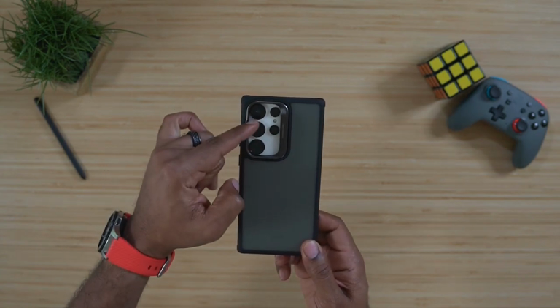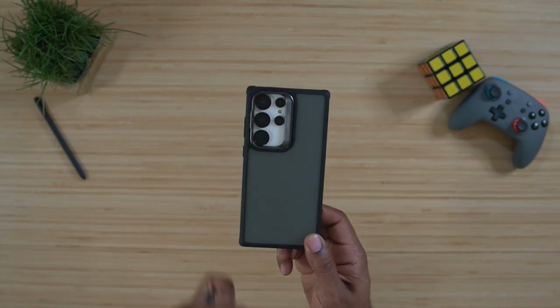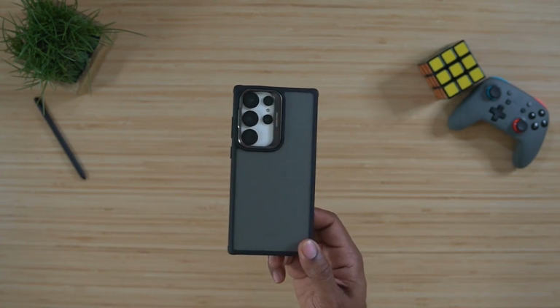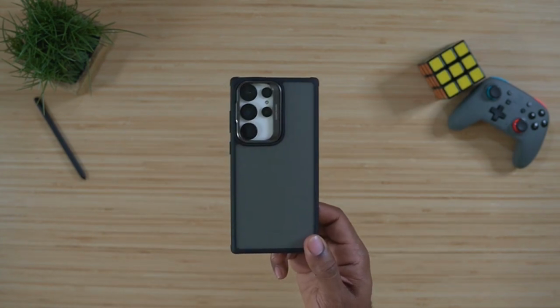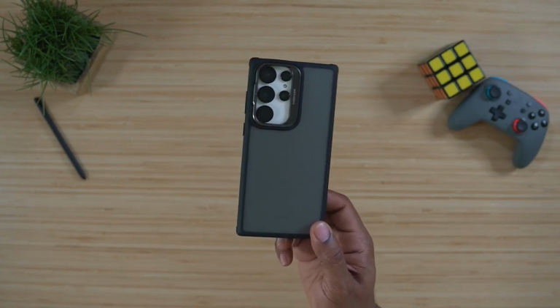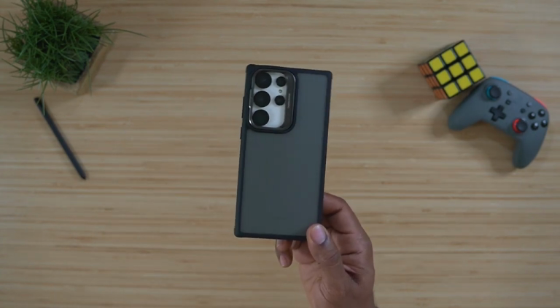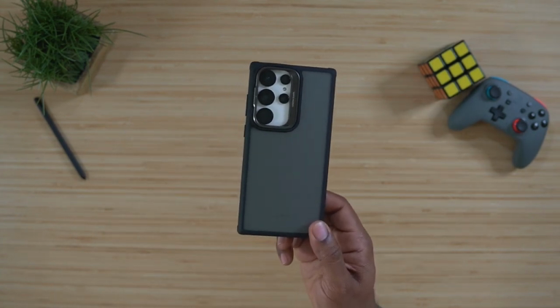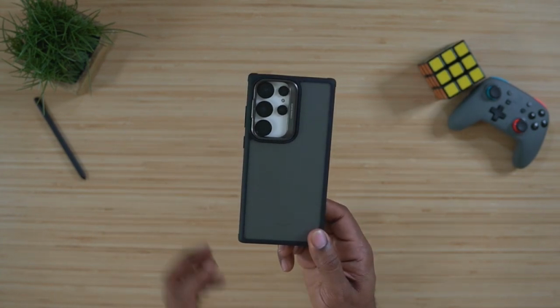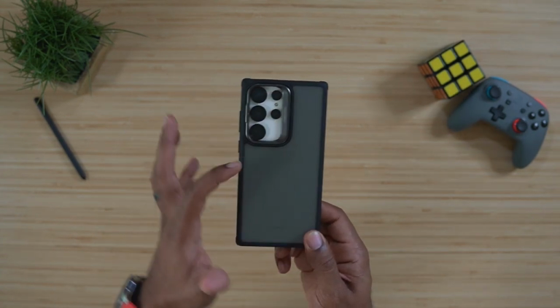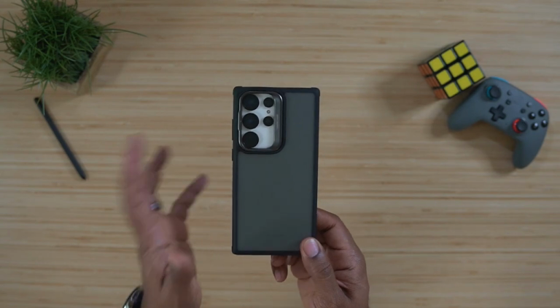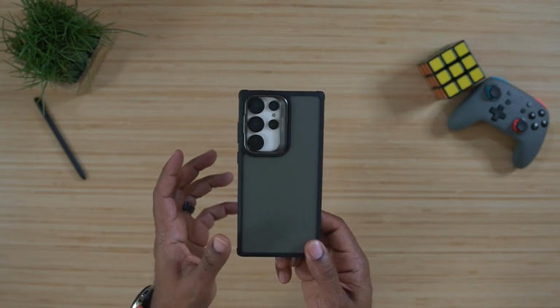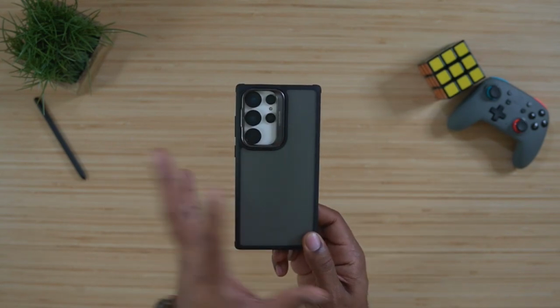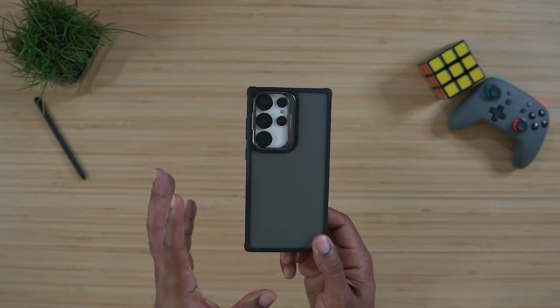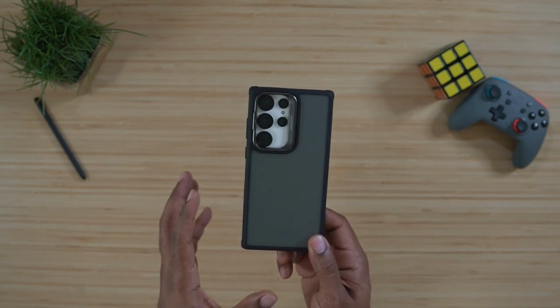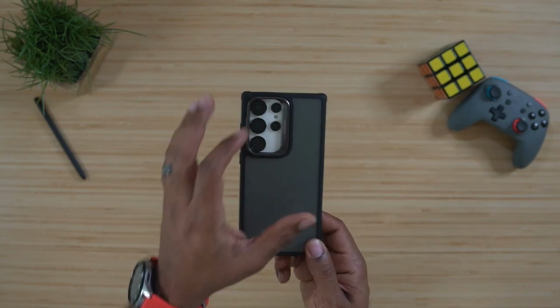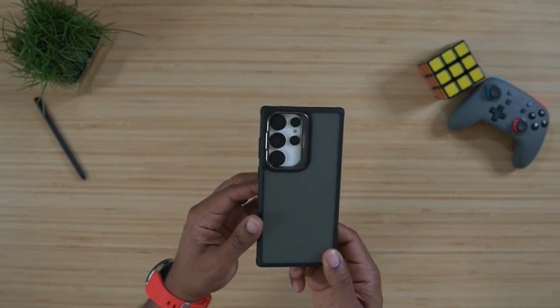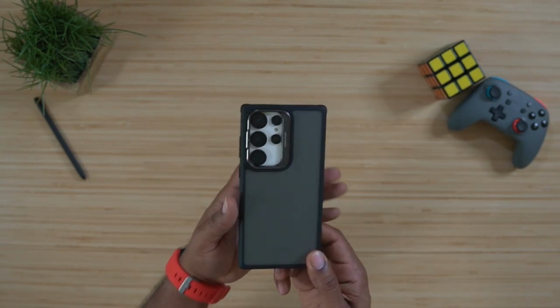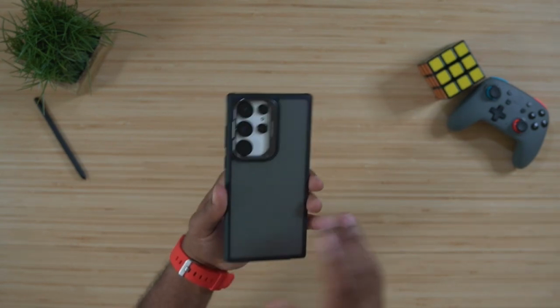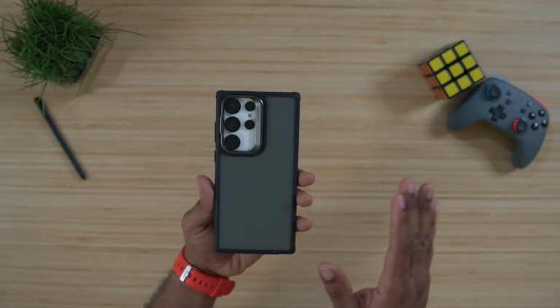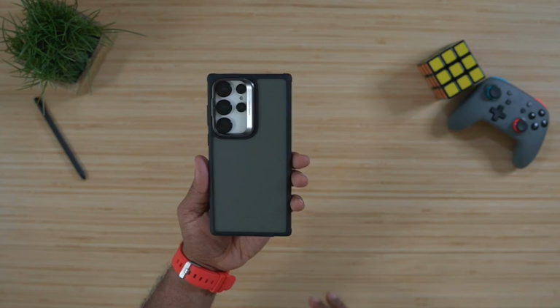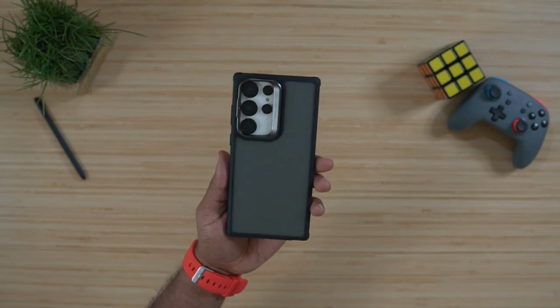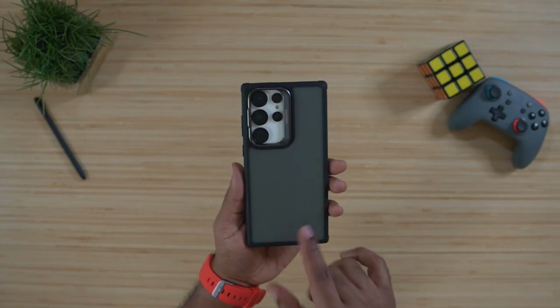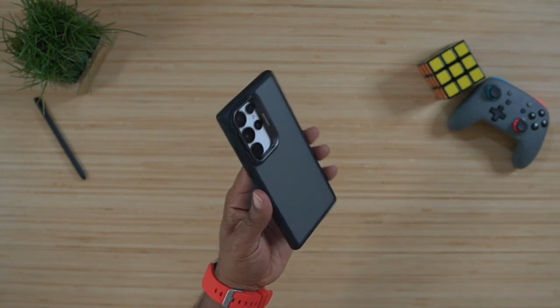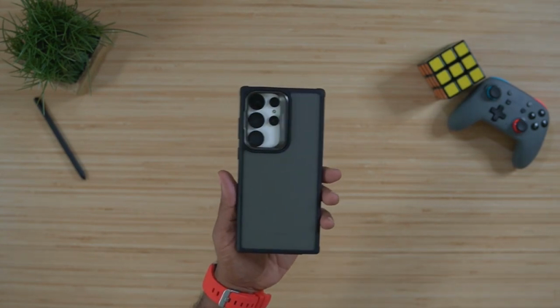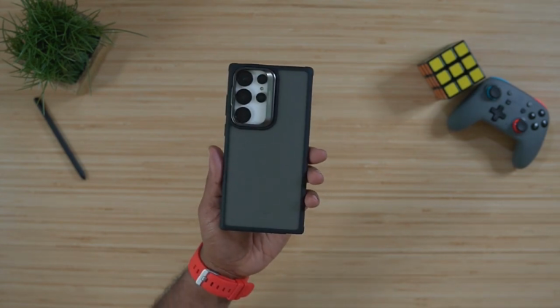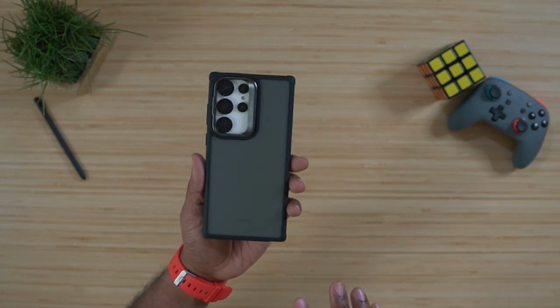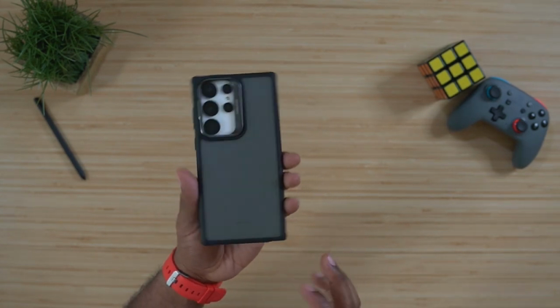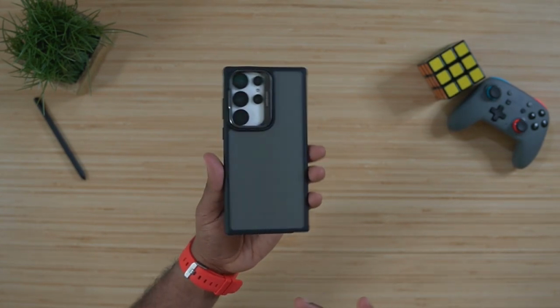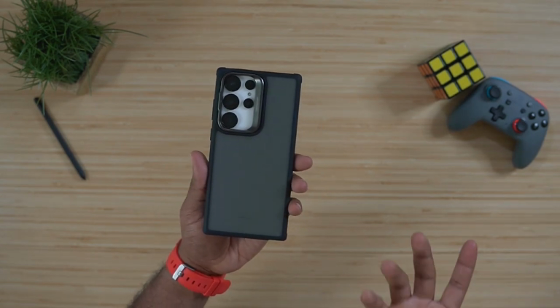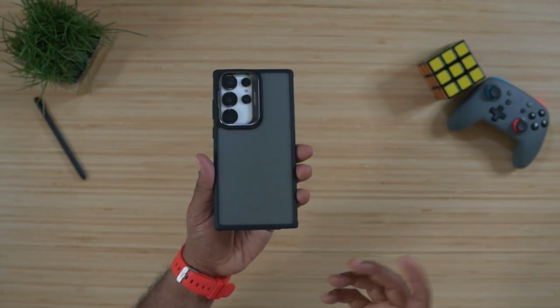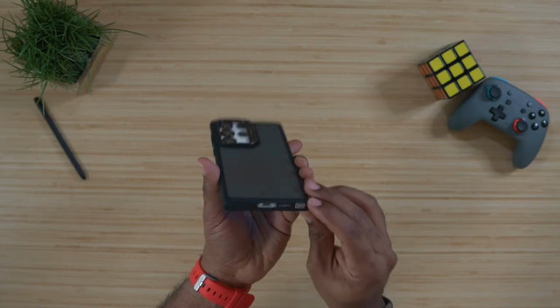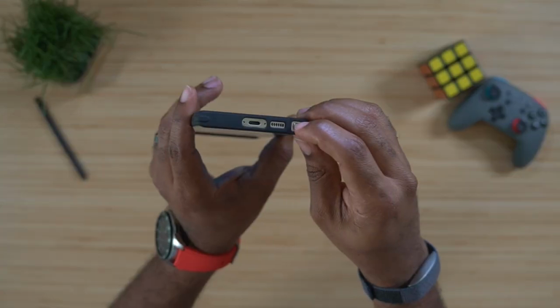First and foremost, this case is from the company ESR, and I do have some of their lens protectors on my device already — no issue with this case or any of their cases with the lens protectors on there. This case comes in two different formats: you get this one, and you can get just a plain clear one.